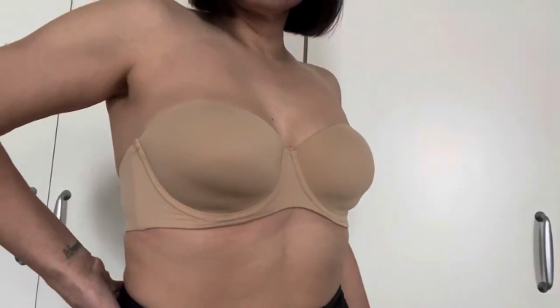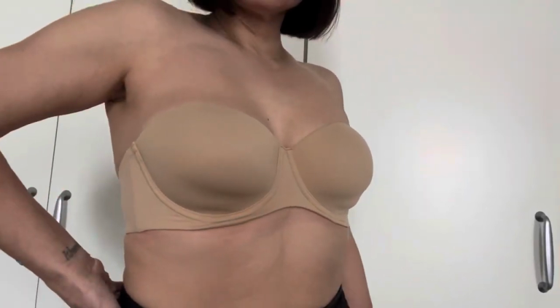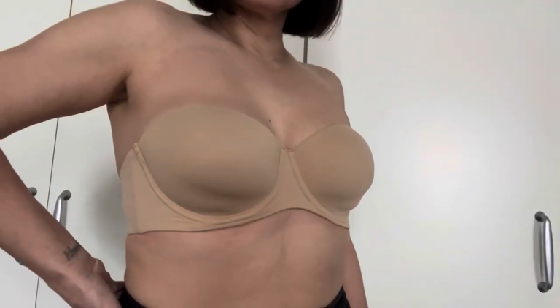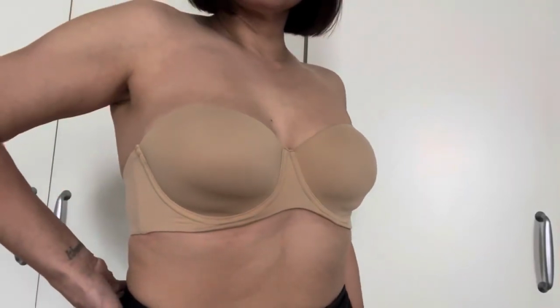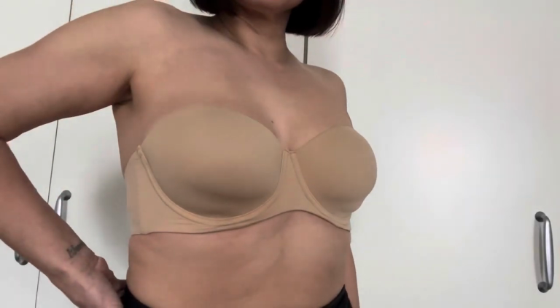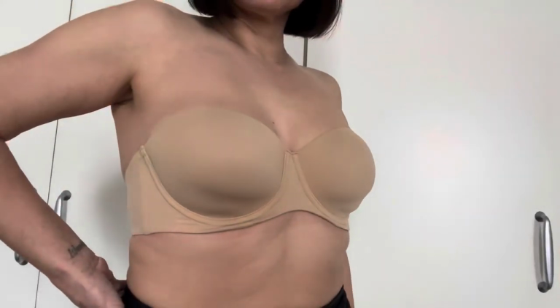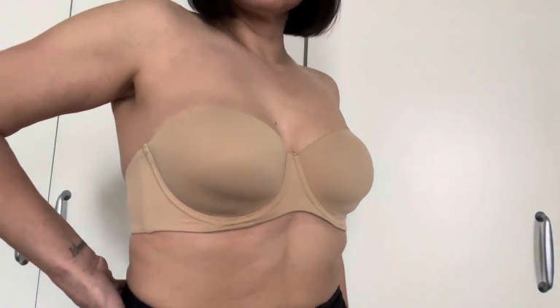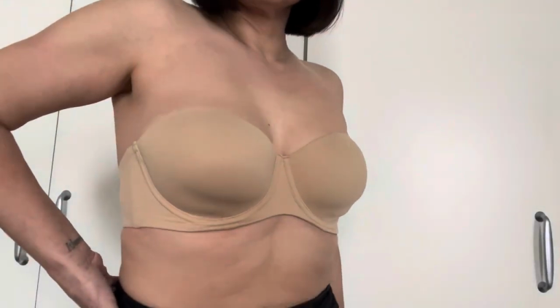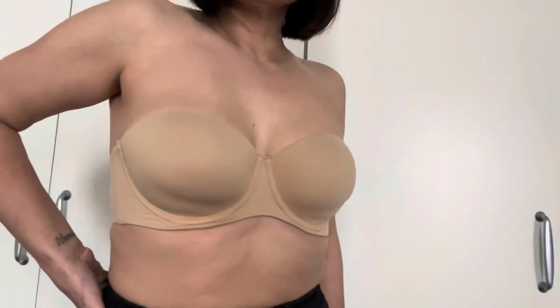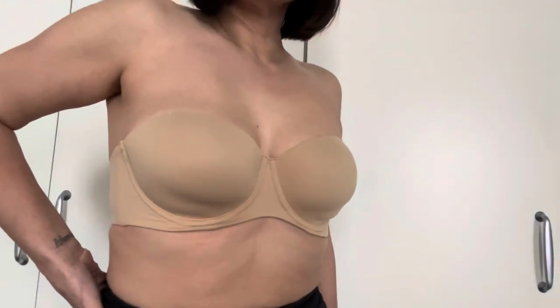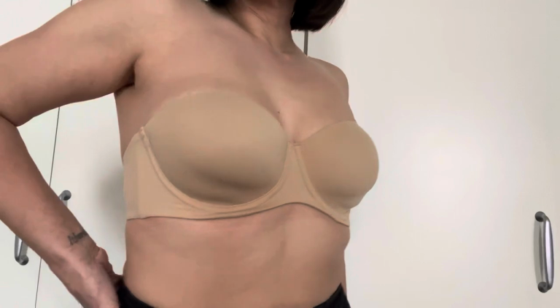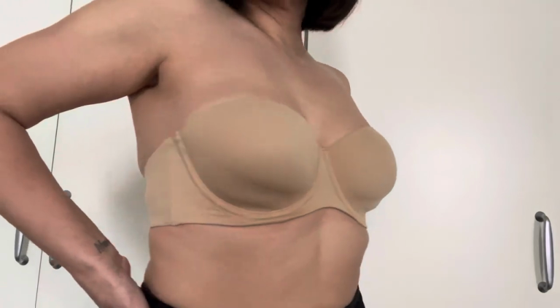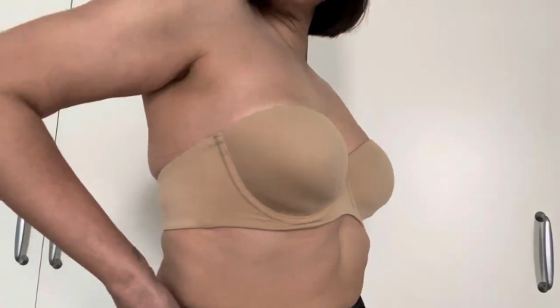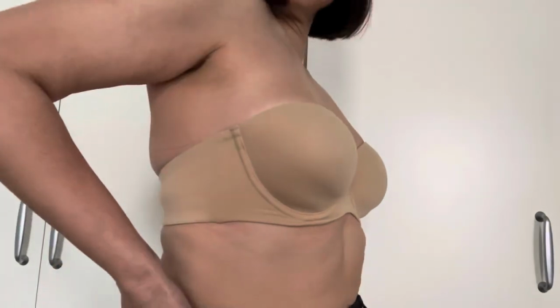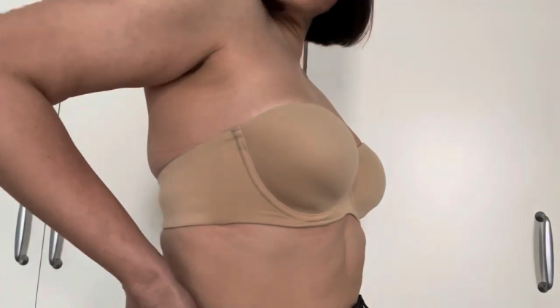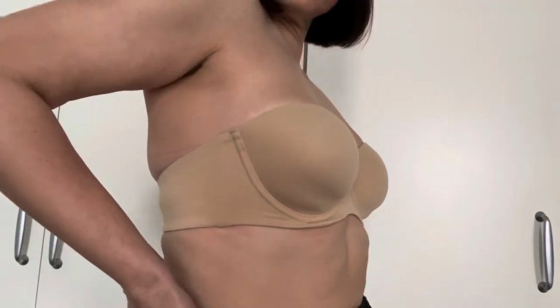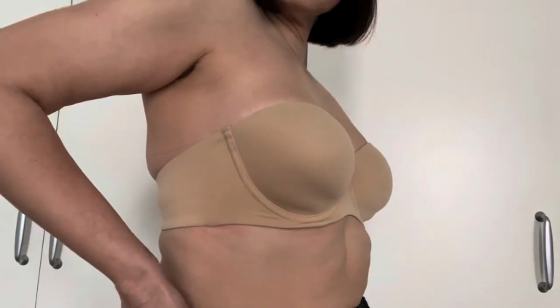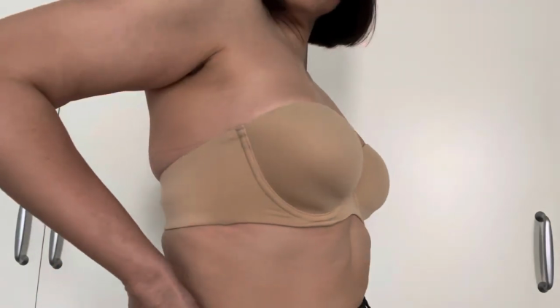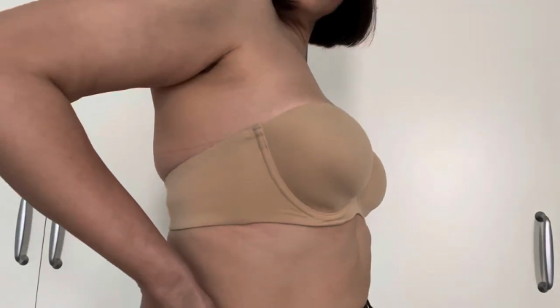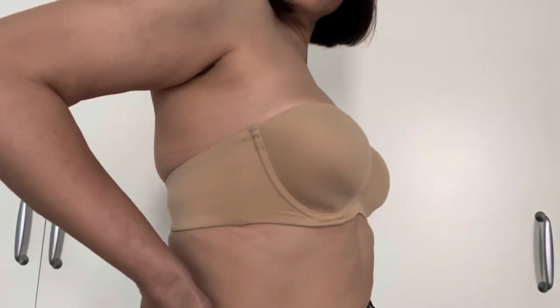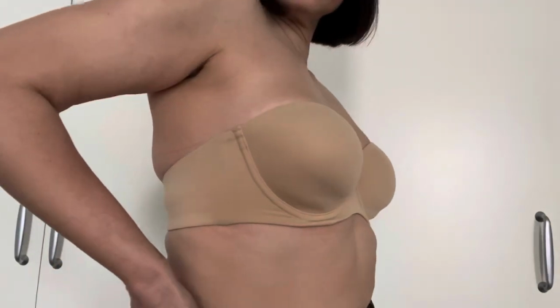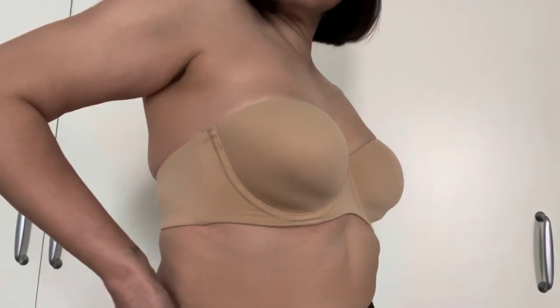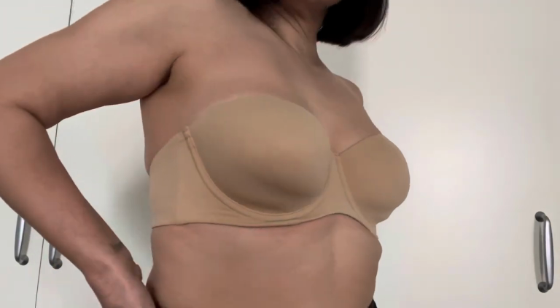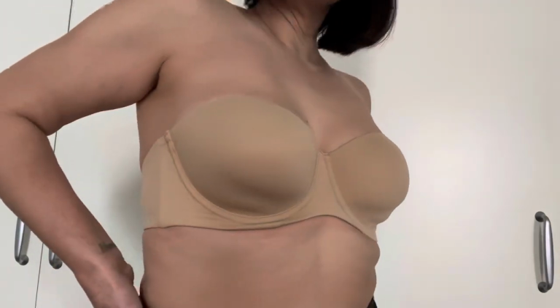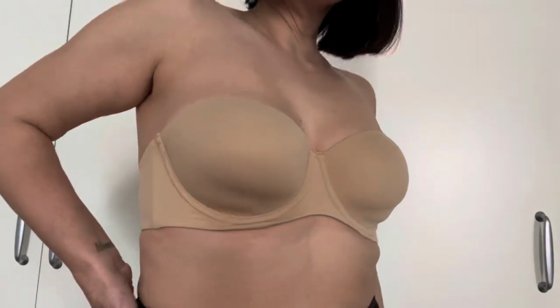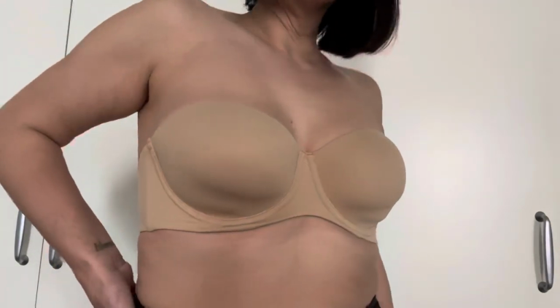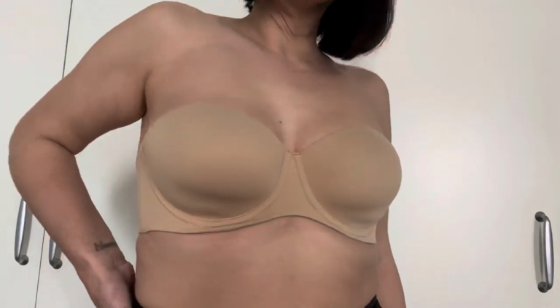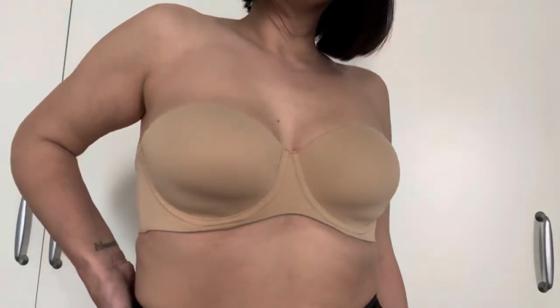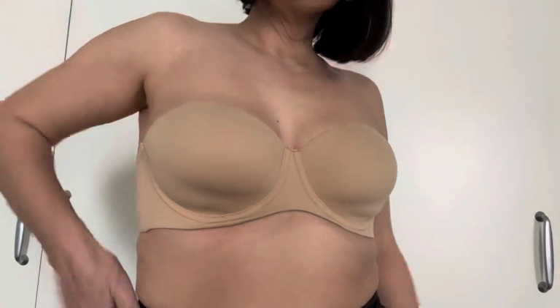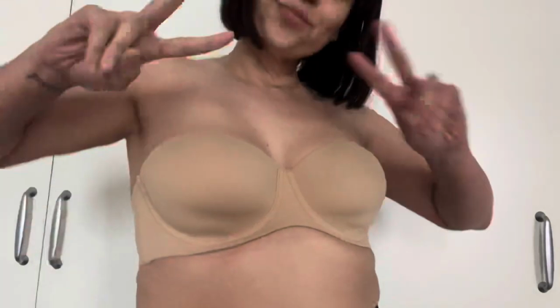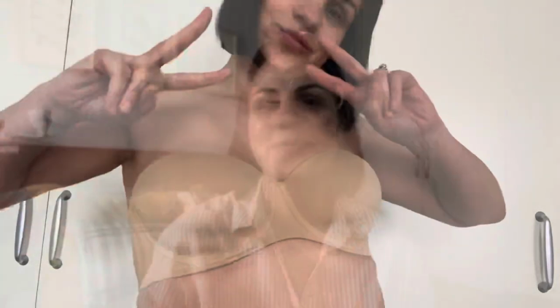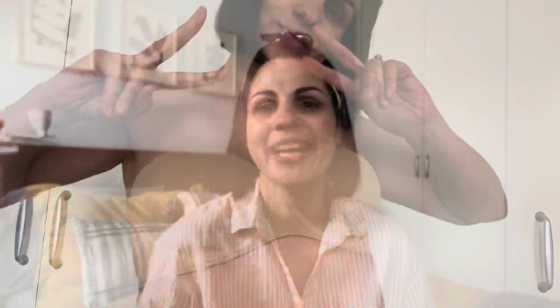And here it is in Warm Amber. This one retails for $49 and I love it.